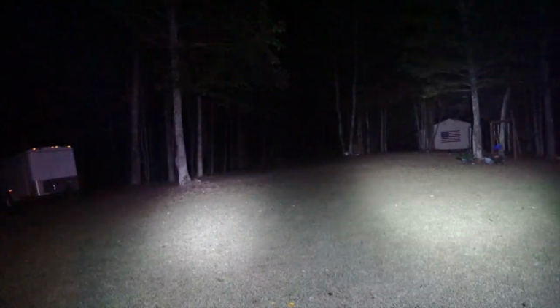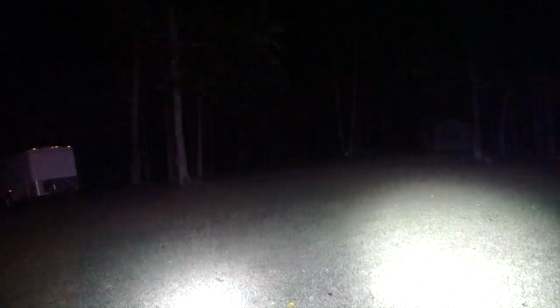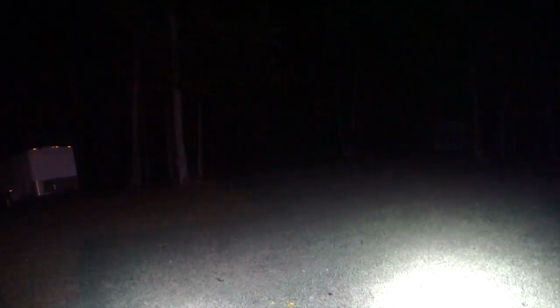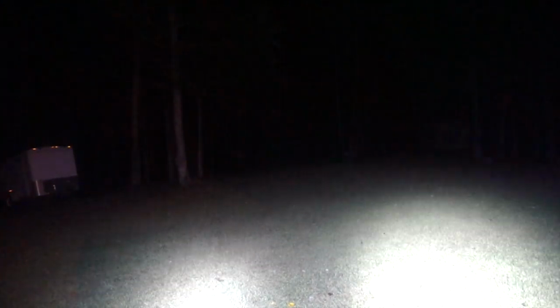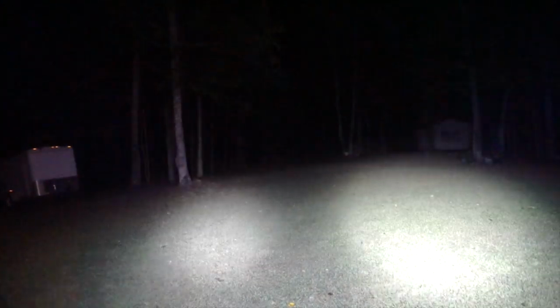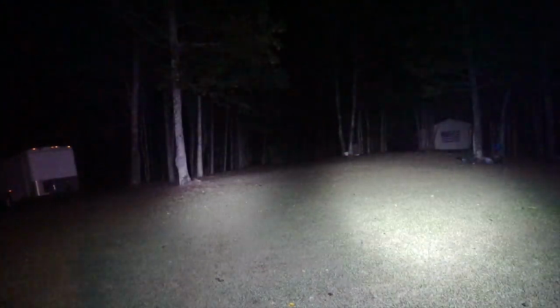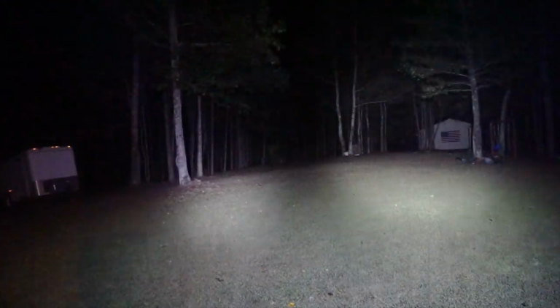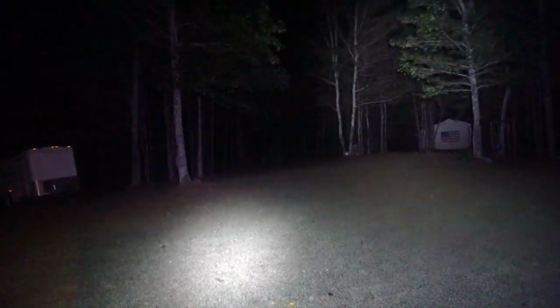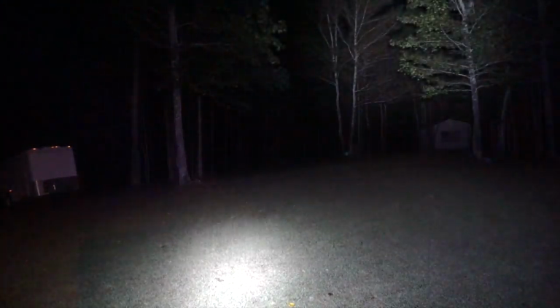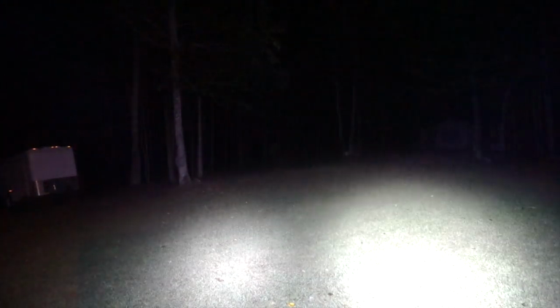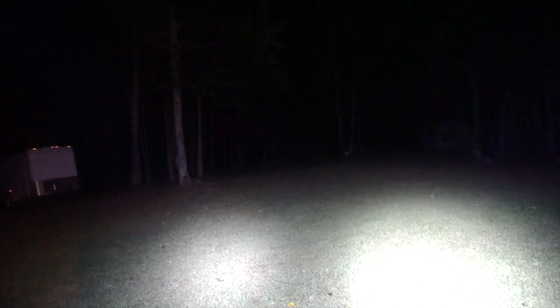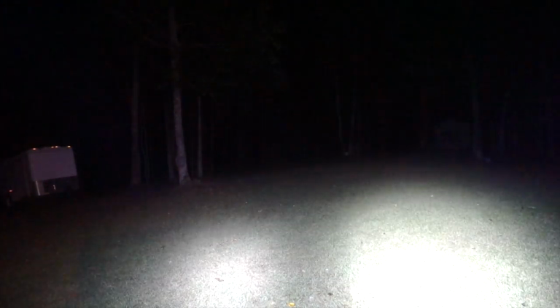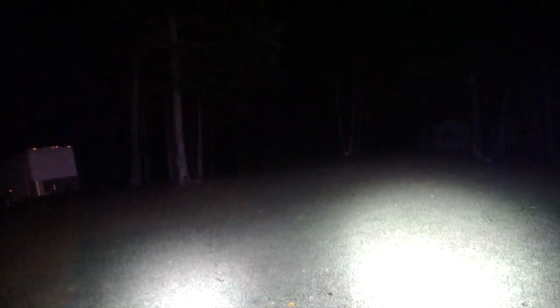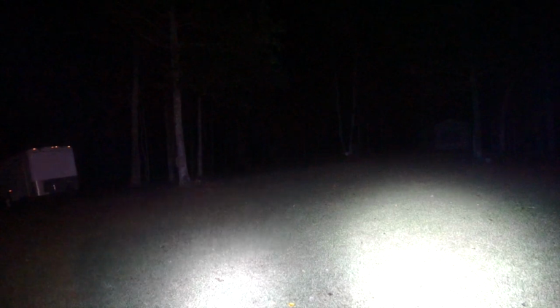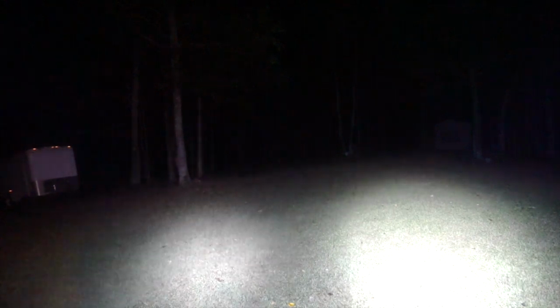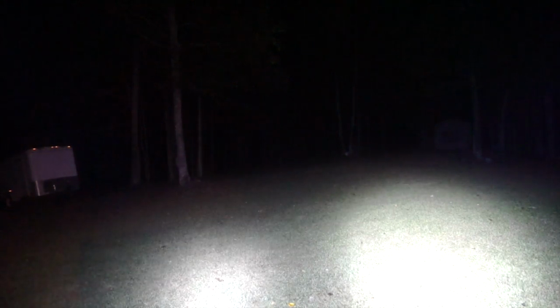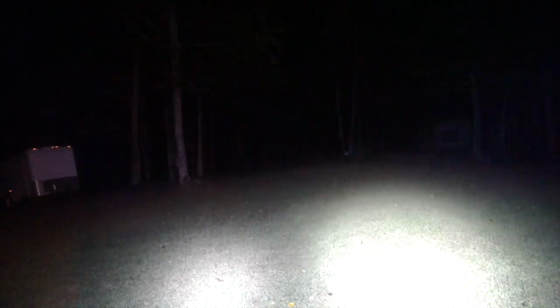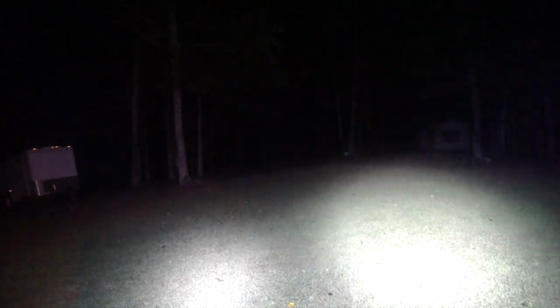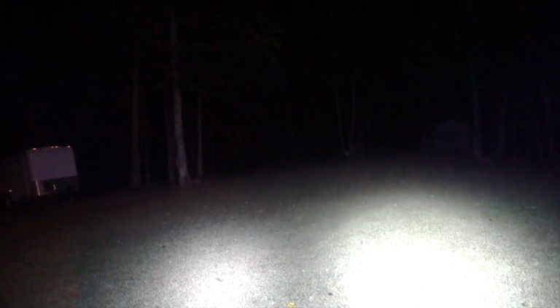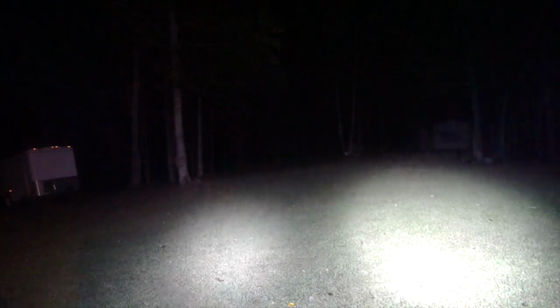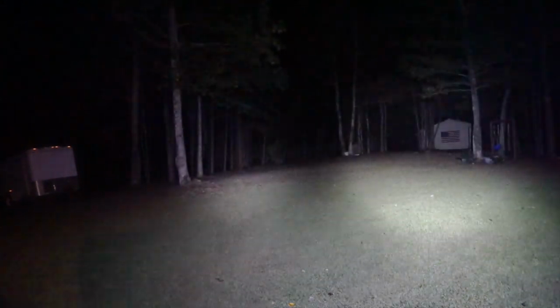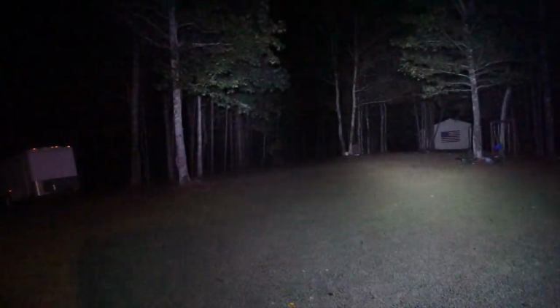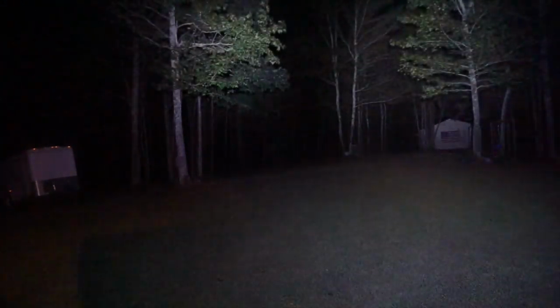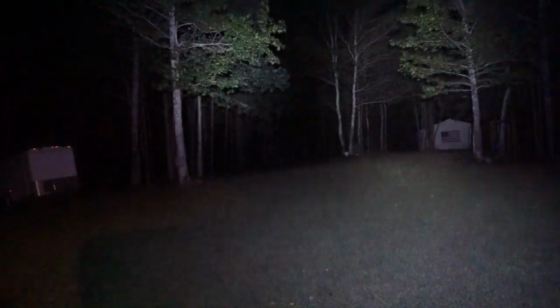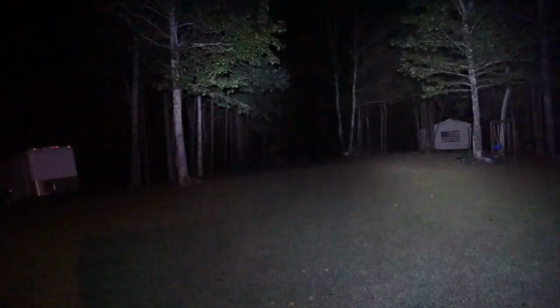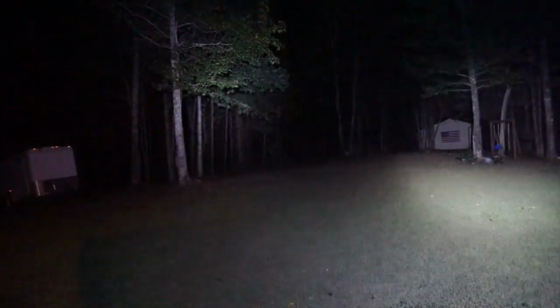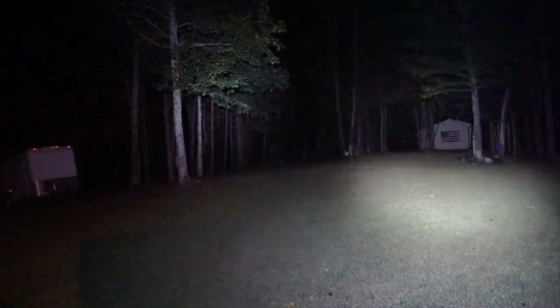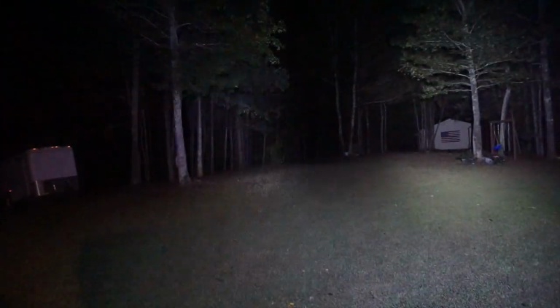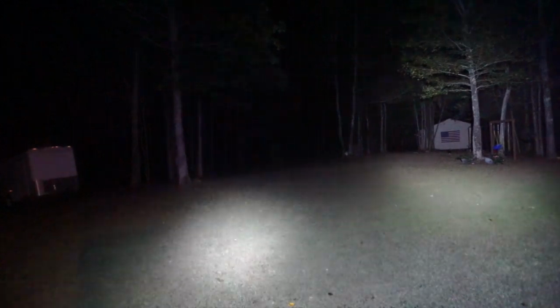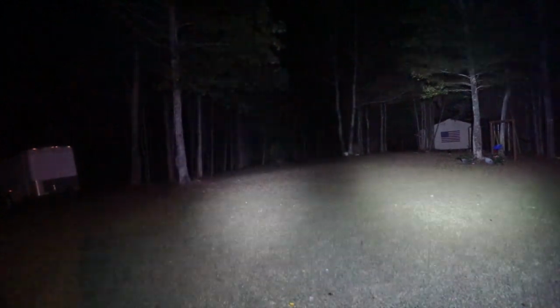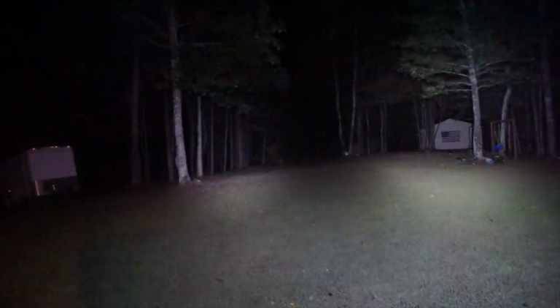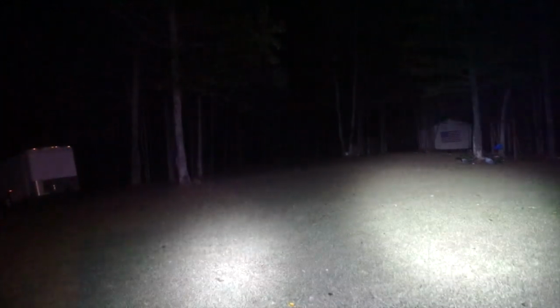The Klarus is a whiter light — you can see that down here at the bottom, it looks a little bit whiter. The Olight is a little bit warmer. Here is the Olight, here is the Klarus.